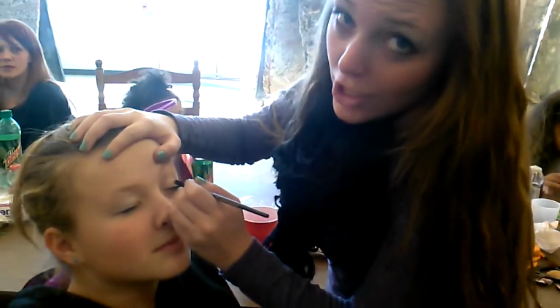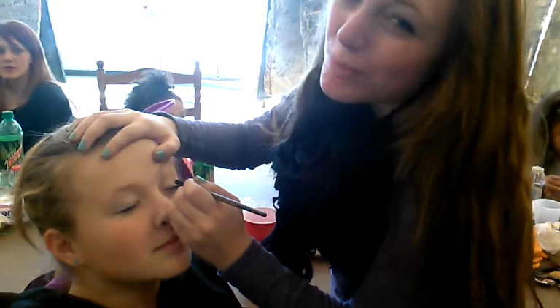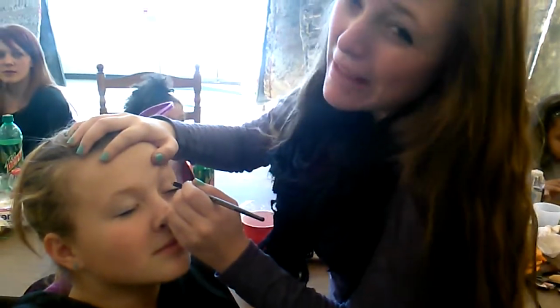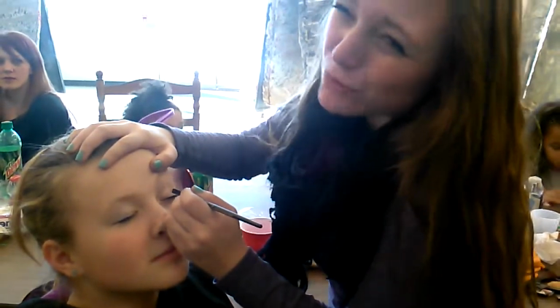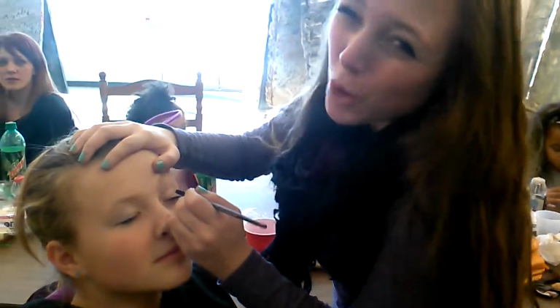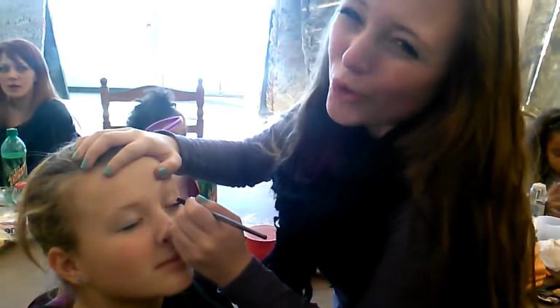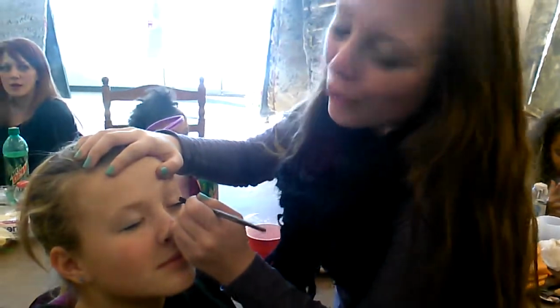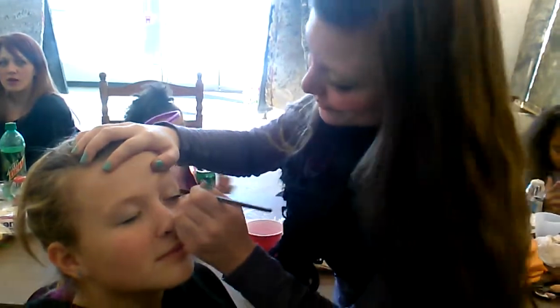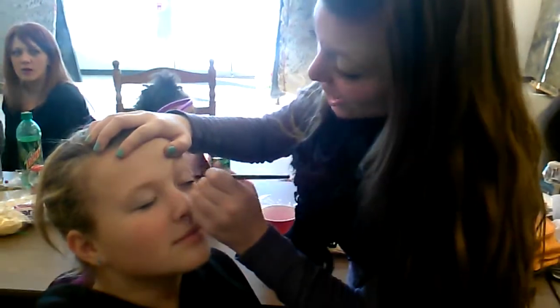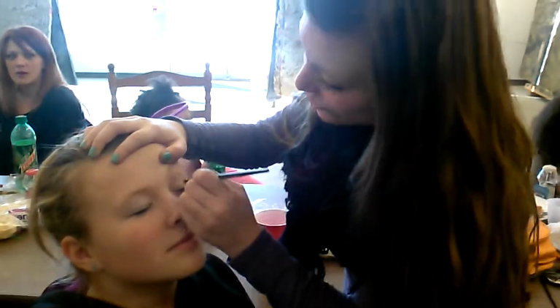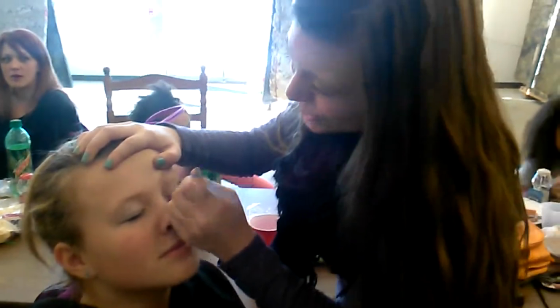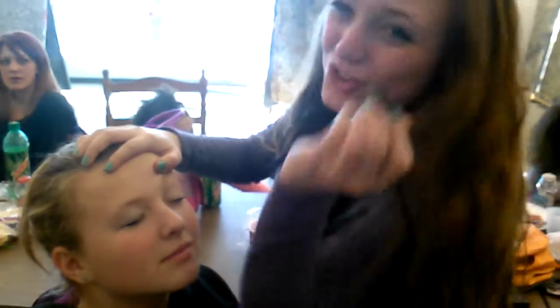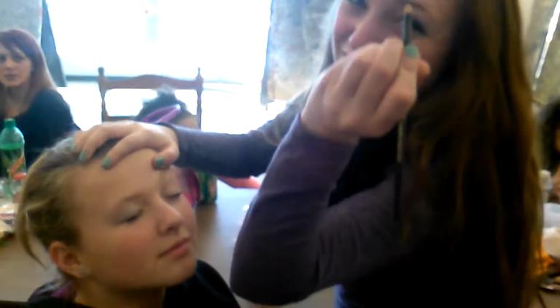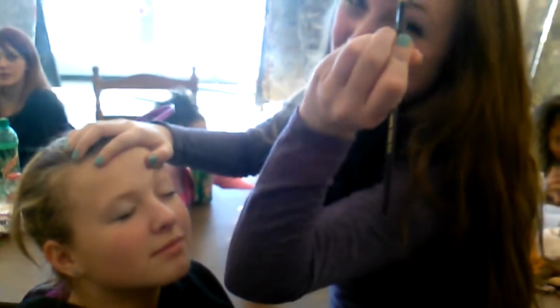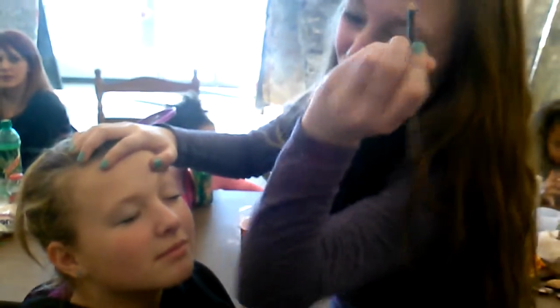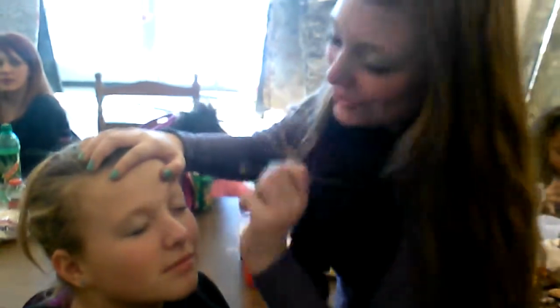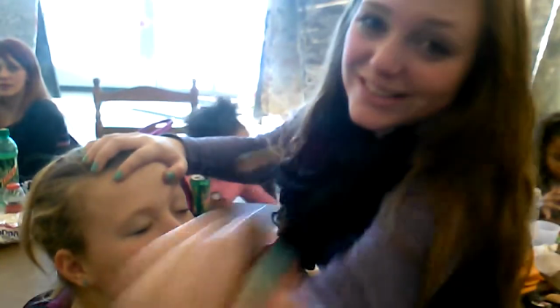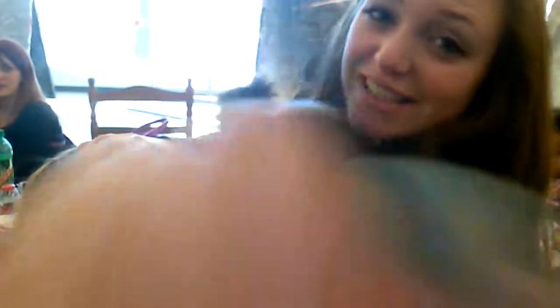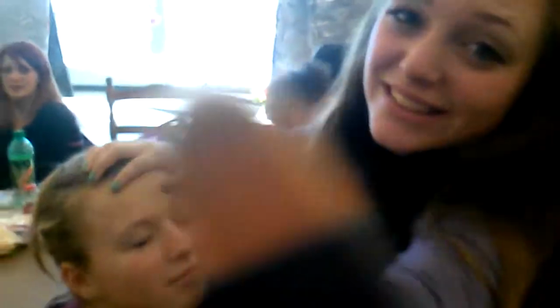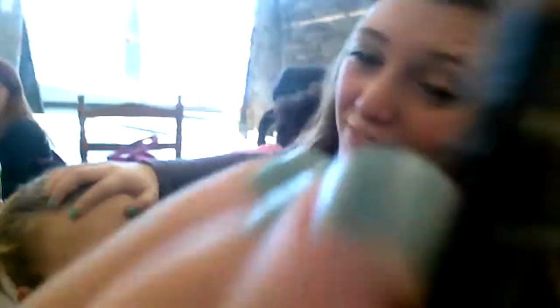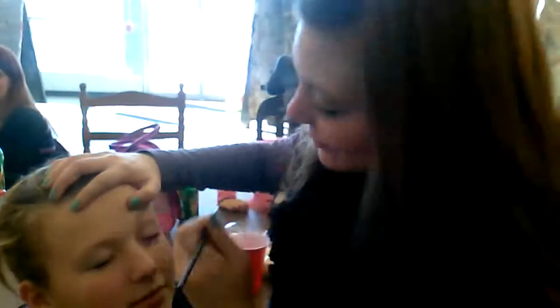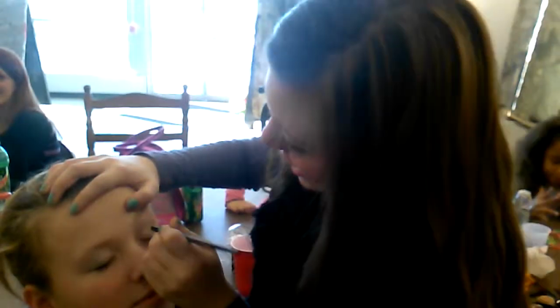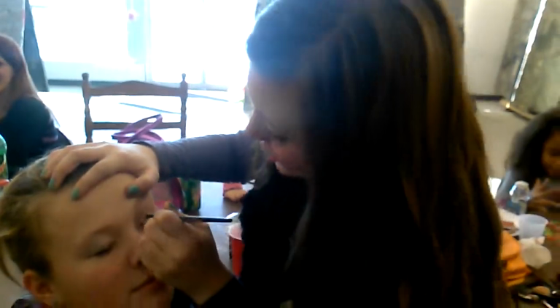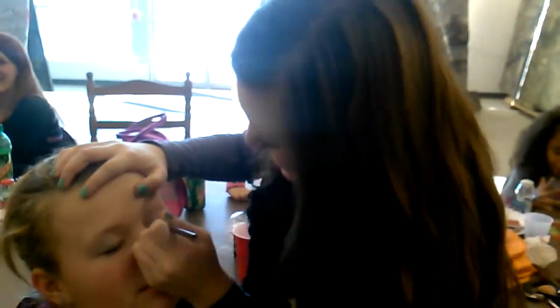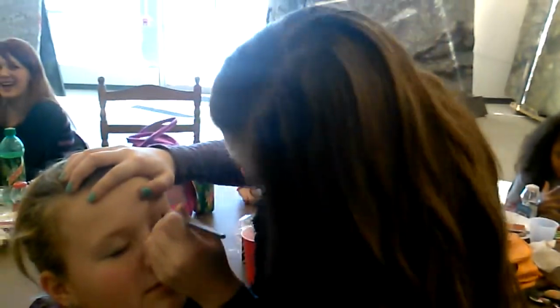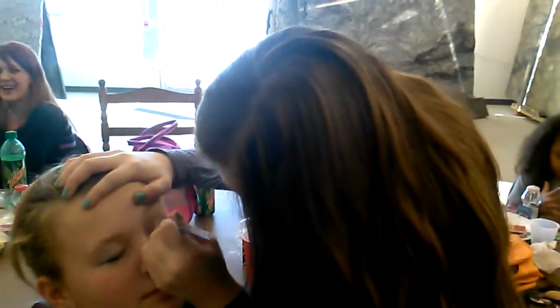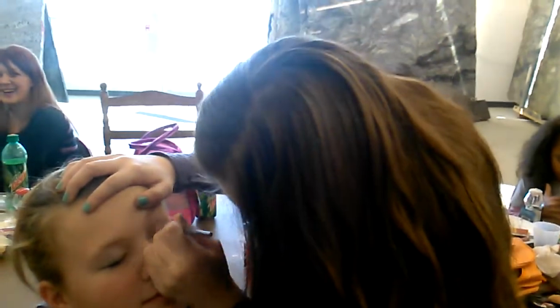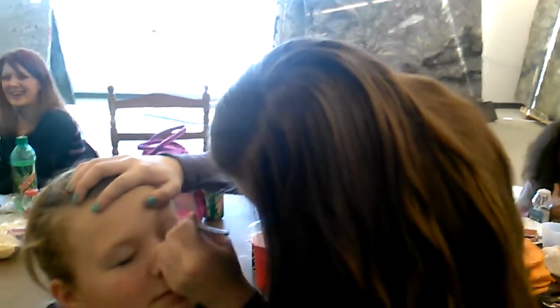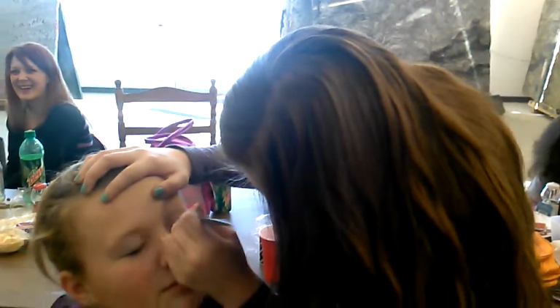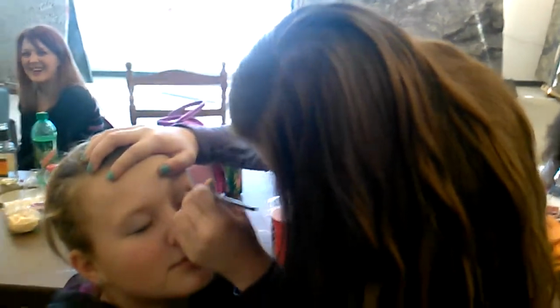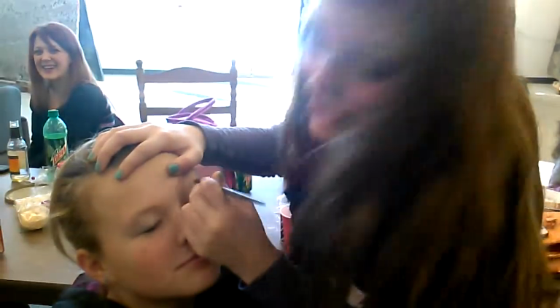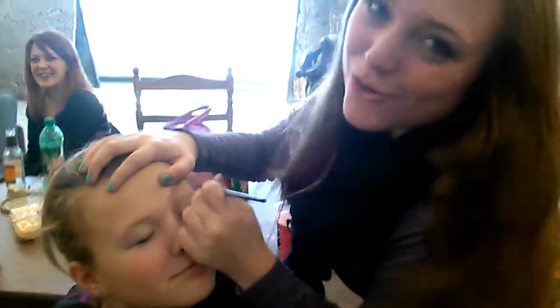Here's my makeup tutorial. First, you just get the base on there, you see. You just dab it, like so.